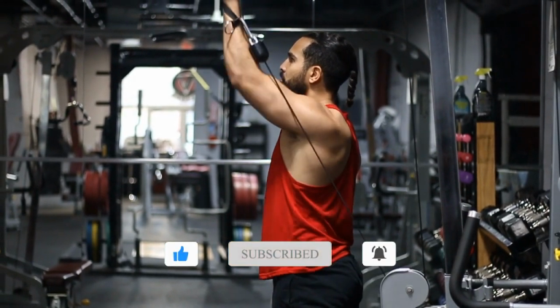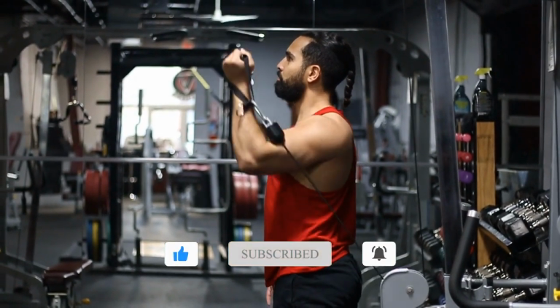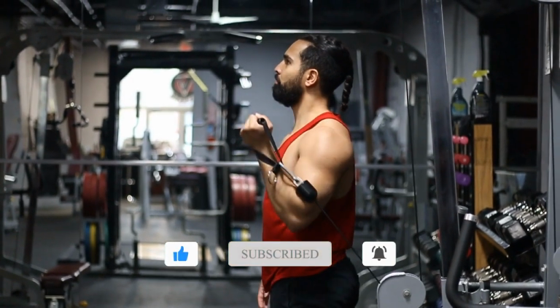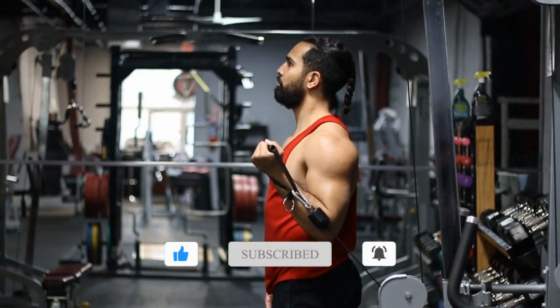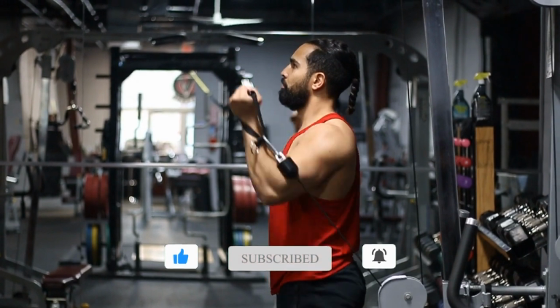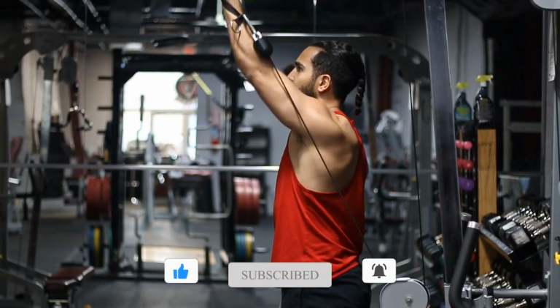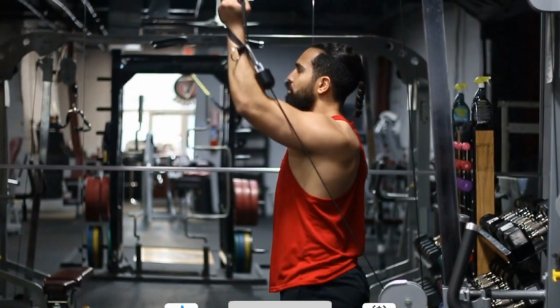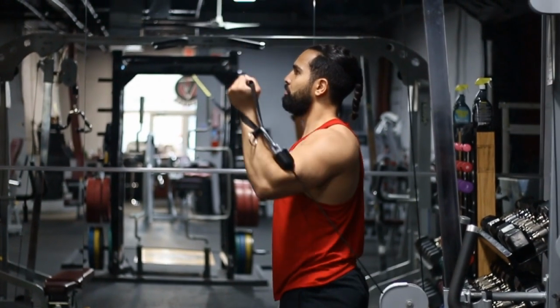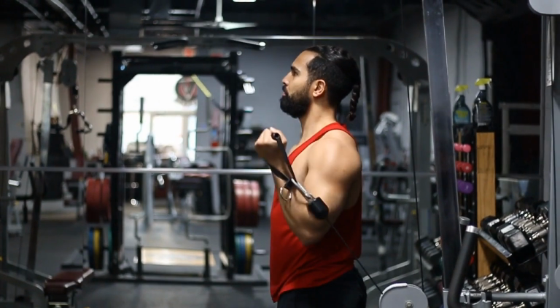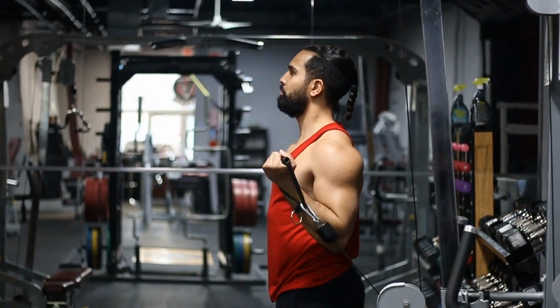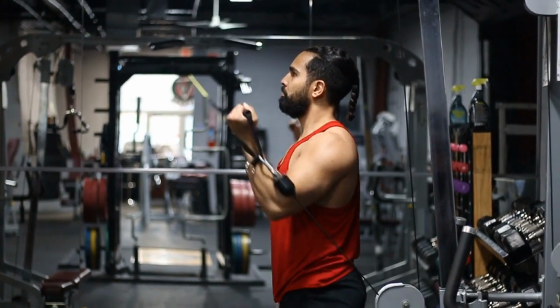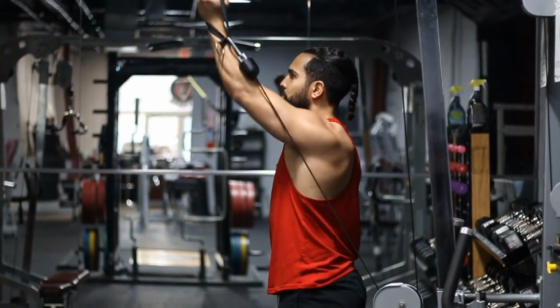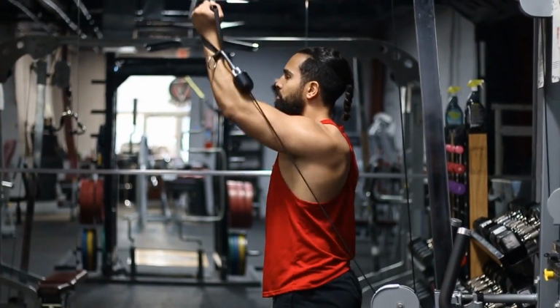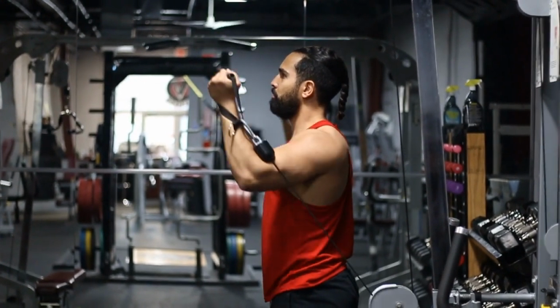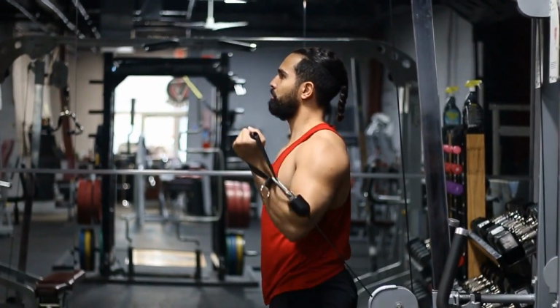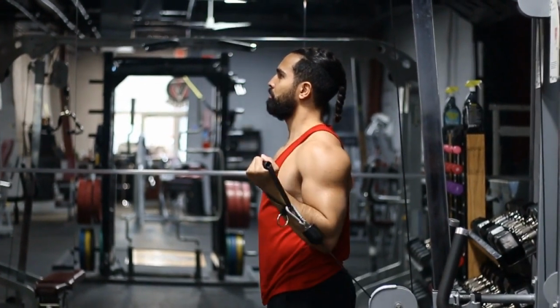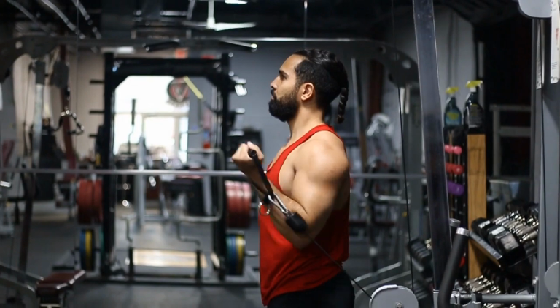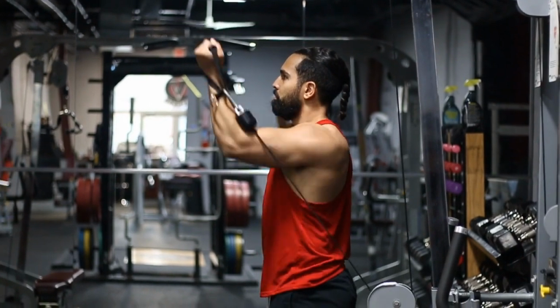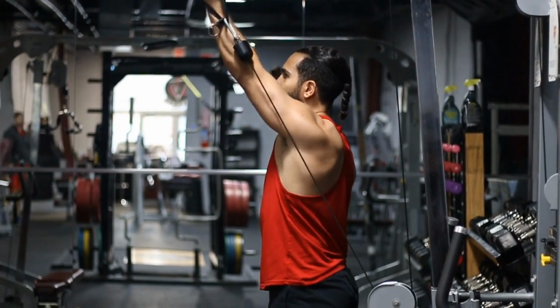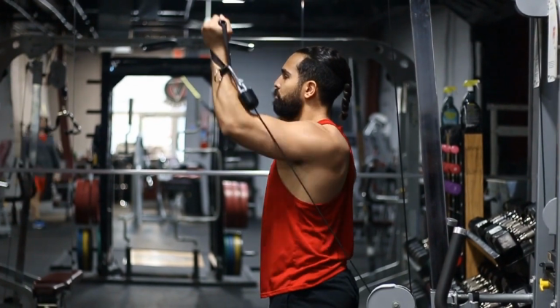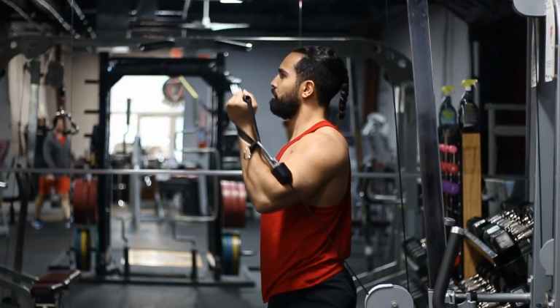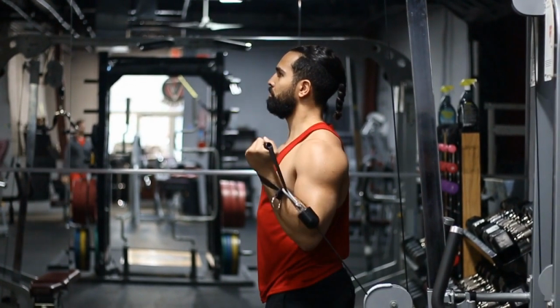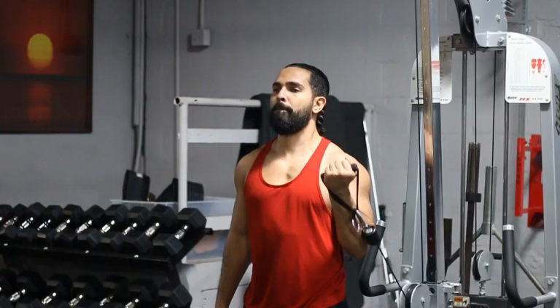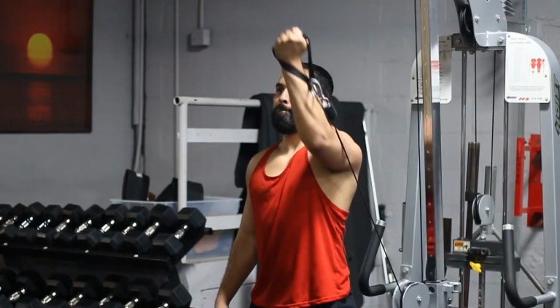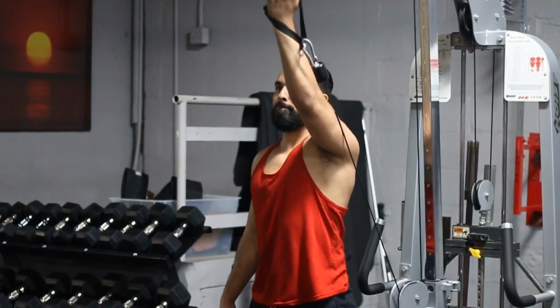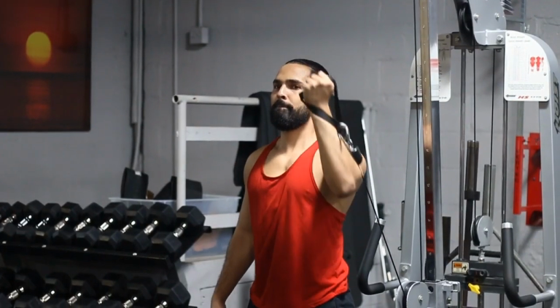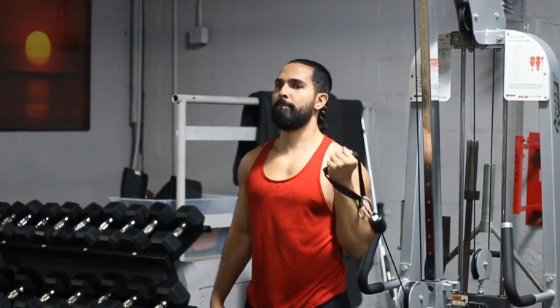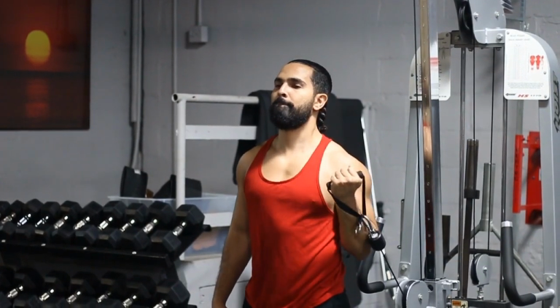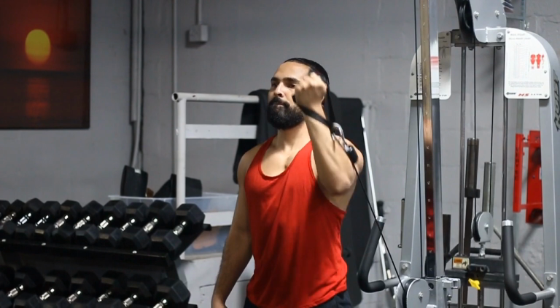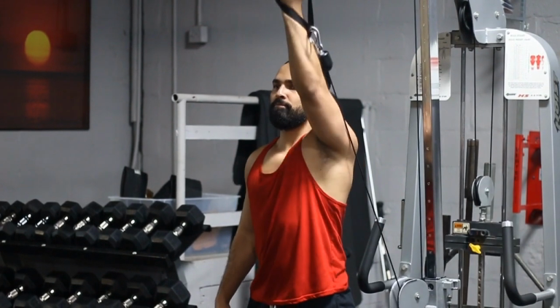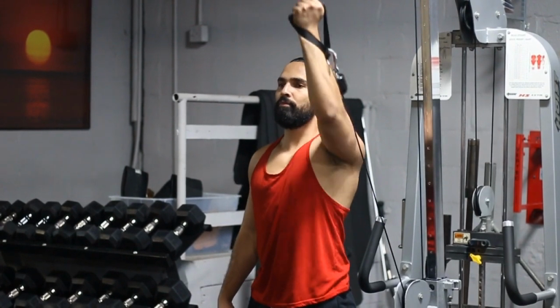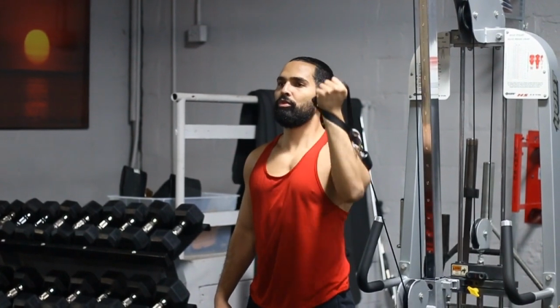What this is going to do is really work that anterior head of your shoulder. It's not going to completely isolate it — nothing ever really completely isolates one specific area — but it will definitely put more emphasis in that area.